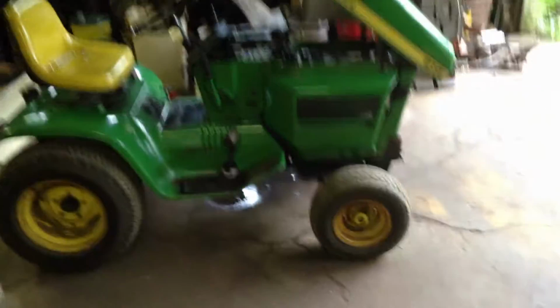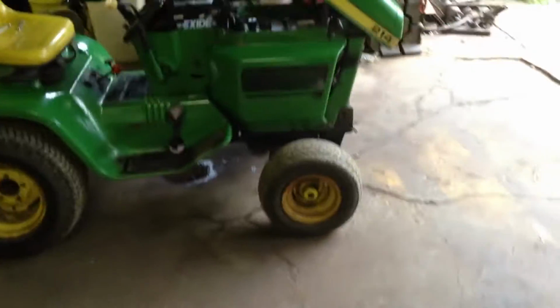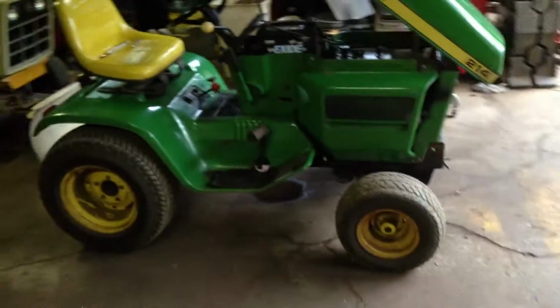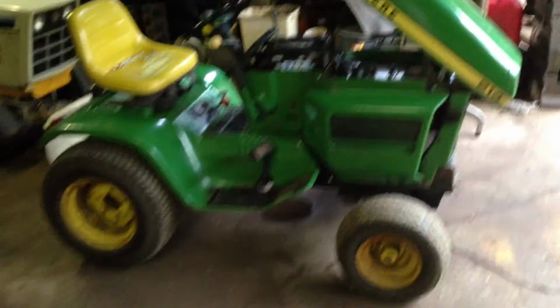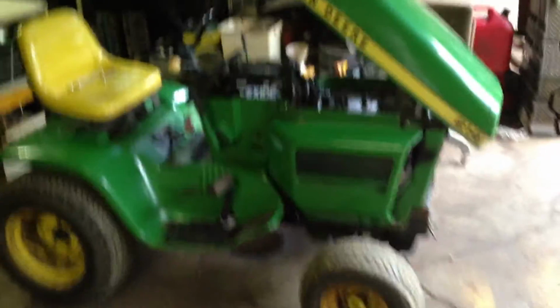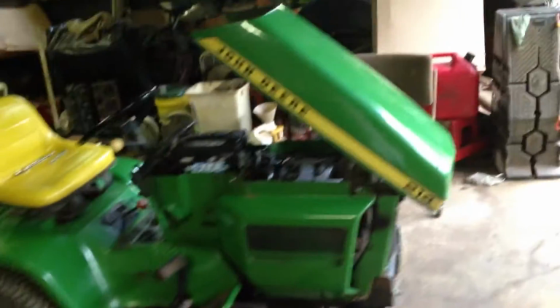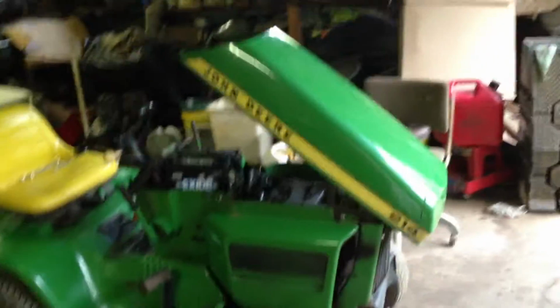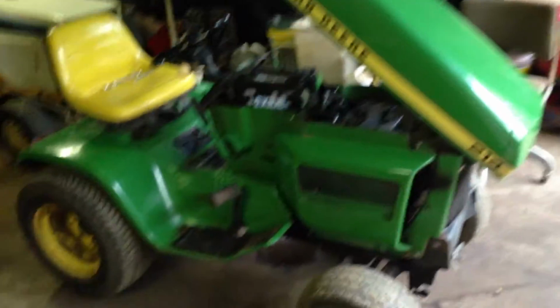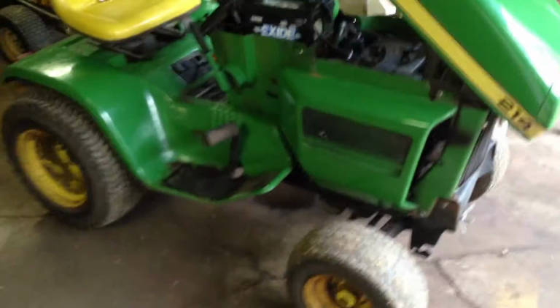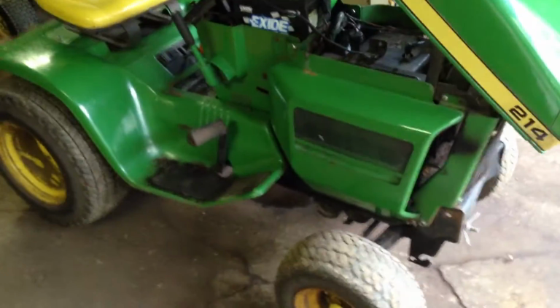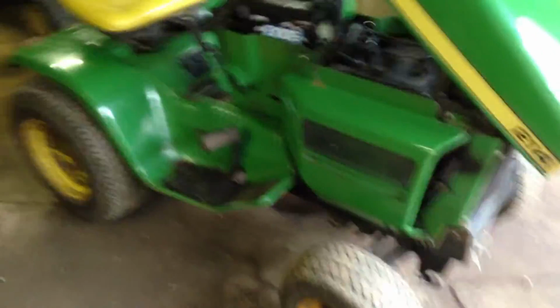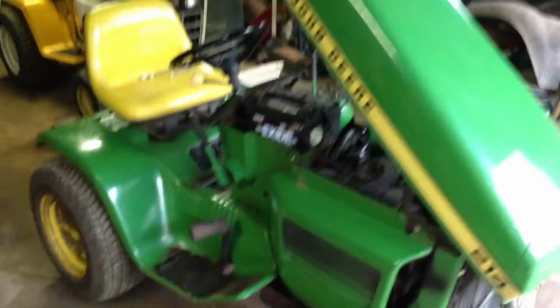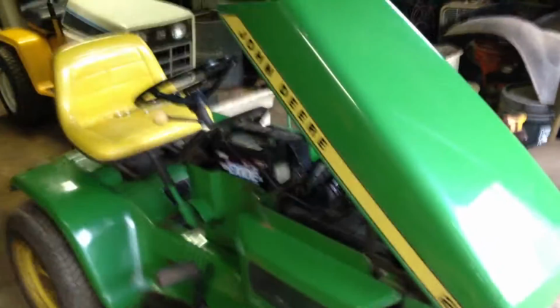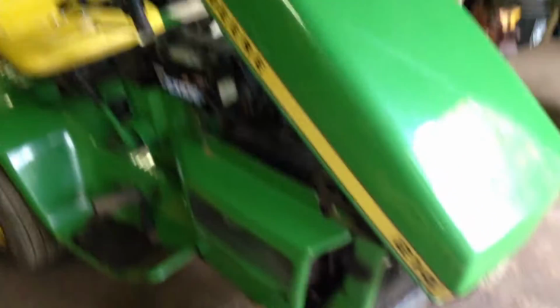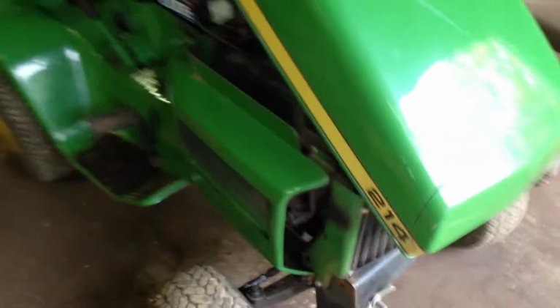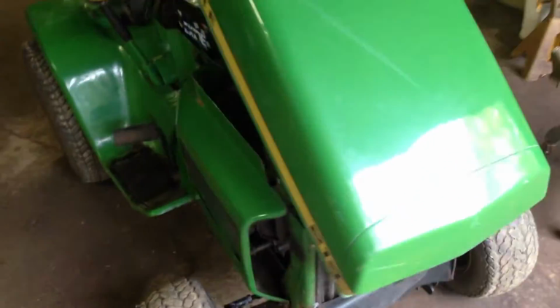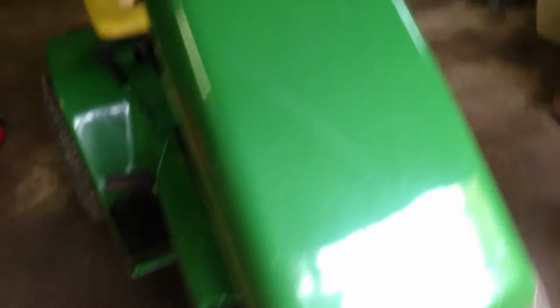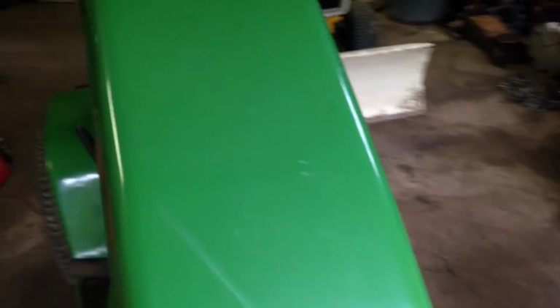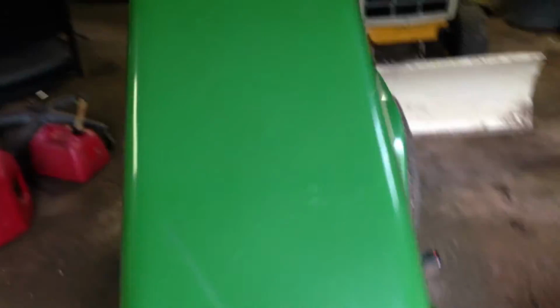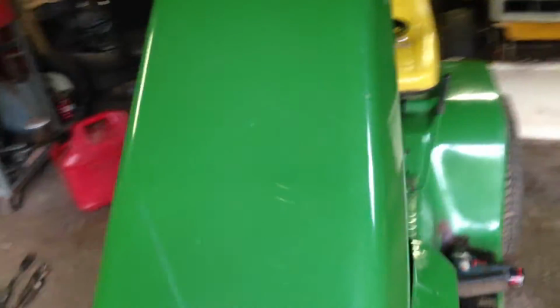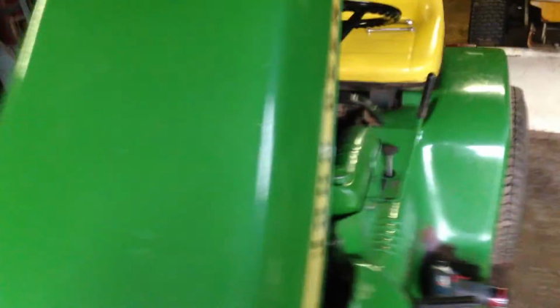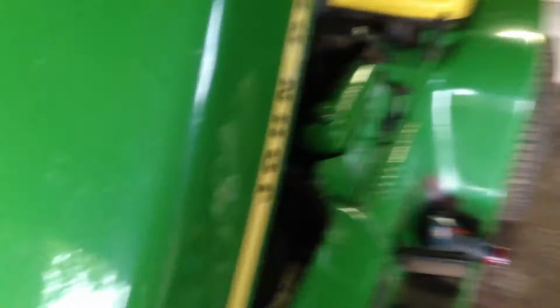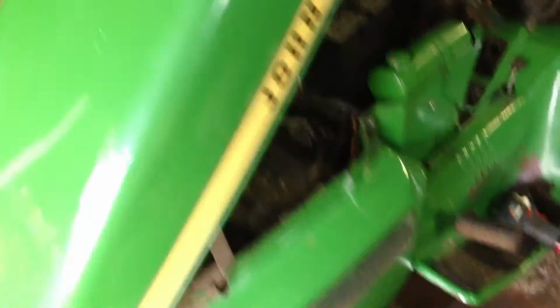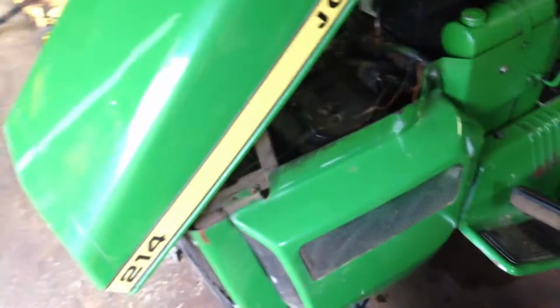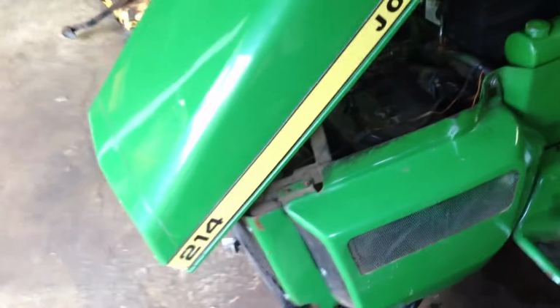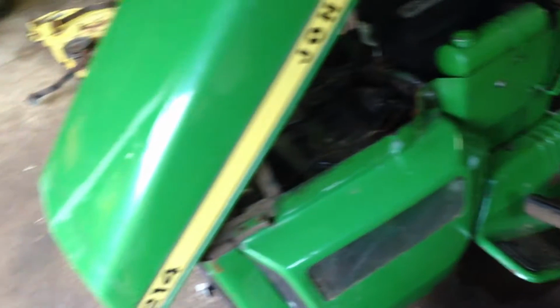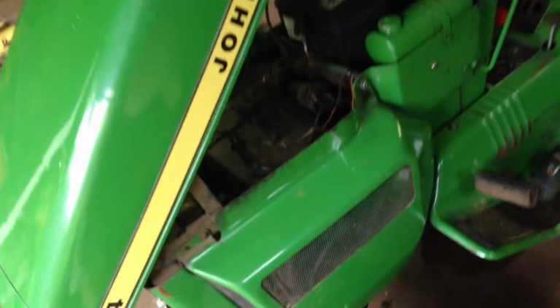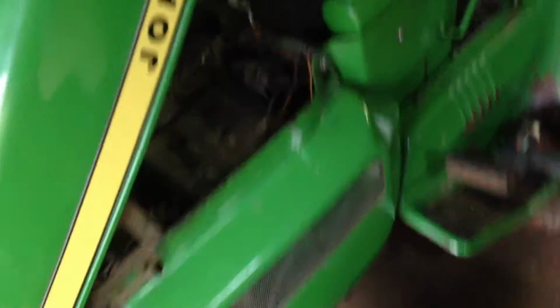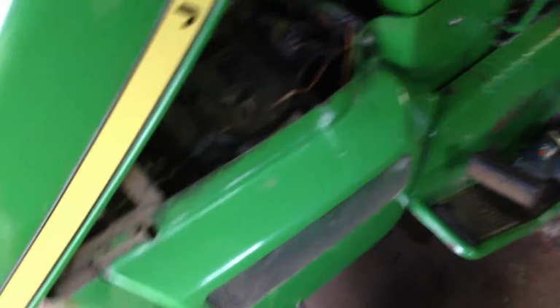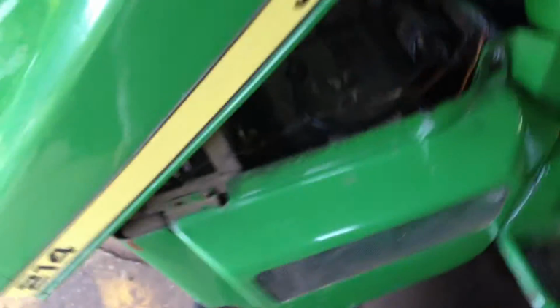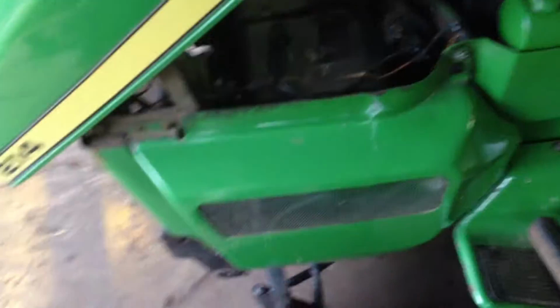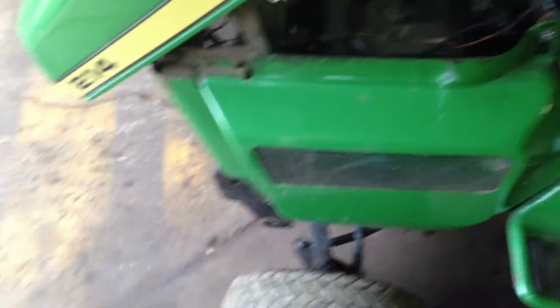Hey guys, picked up a John Deere 214. It's in pretty good shape, but I'm gonna go through a restoration anyway.